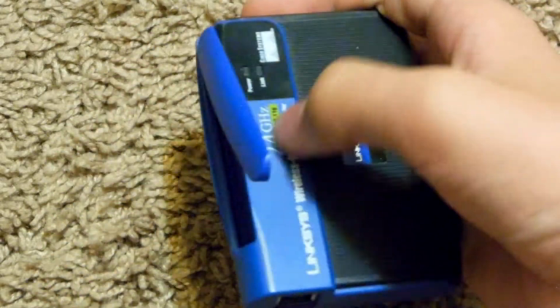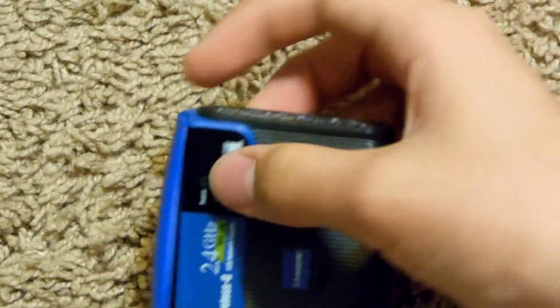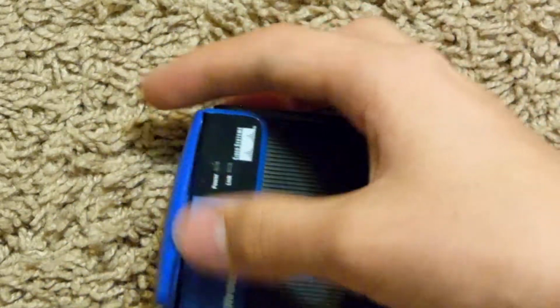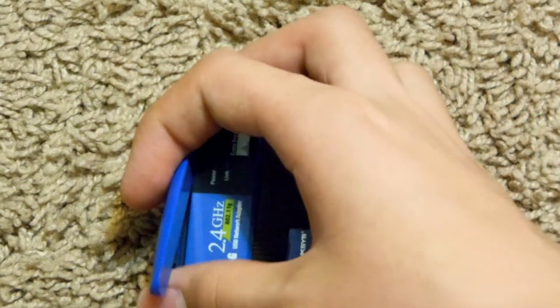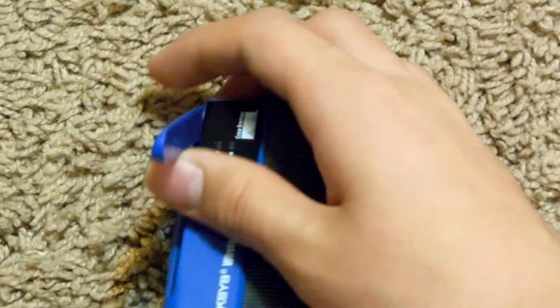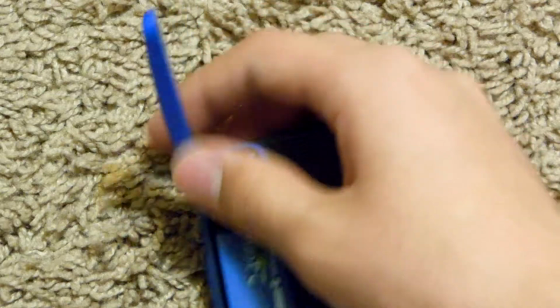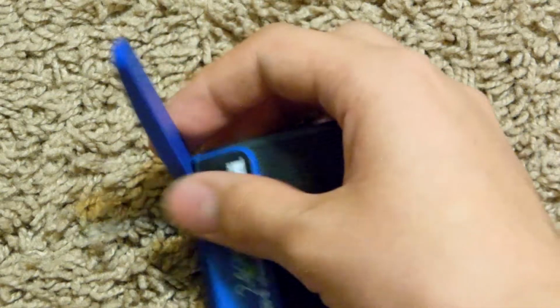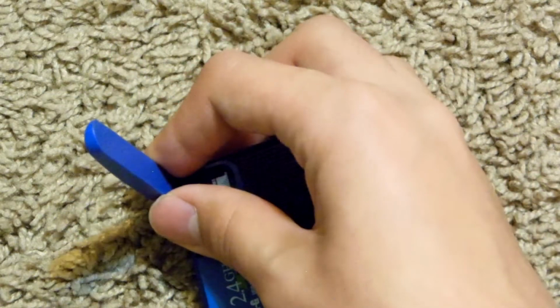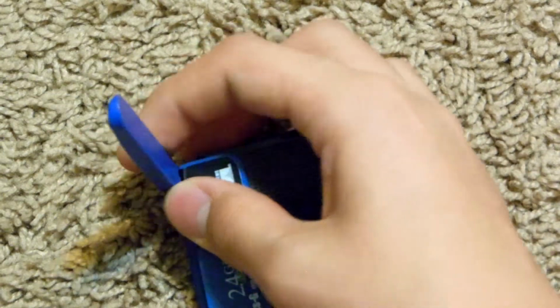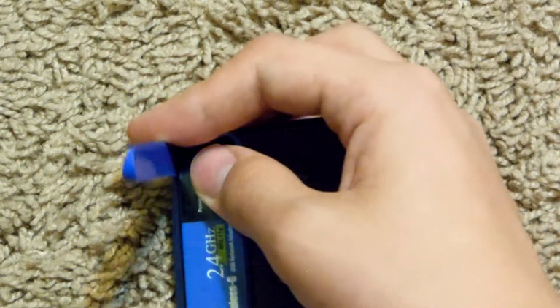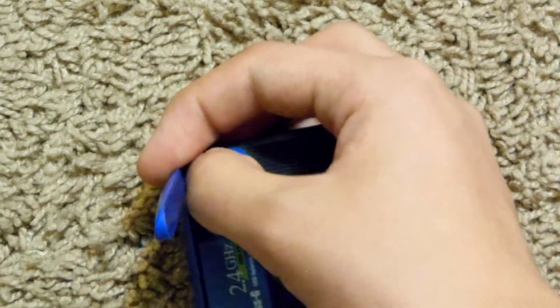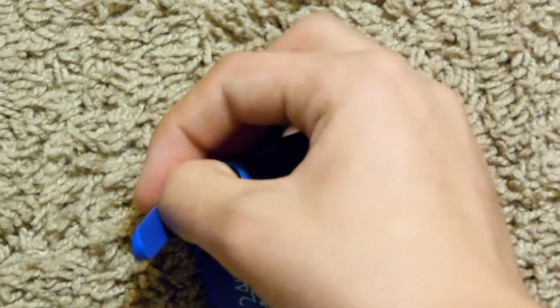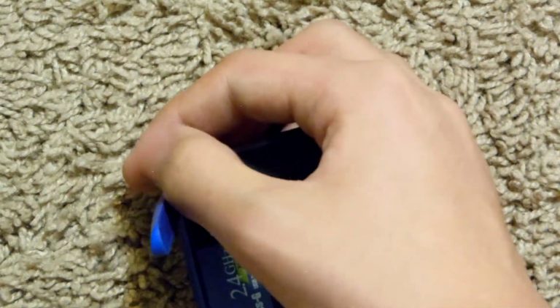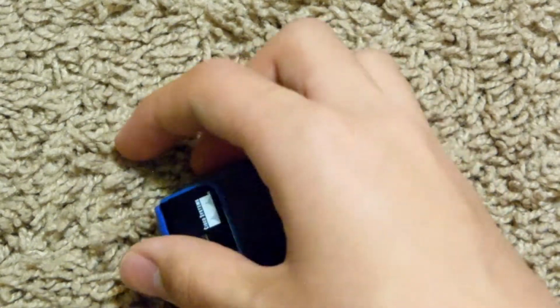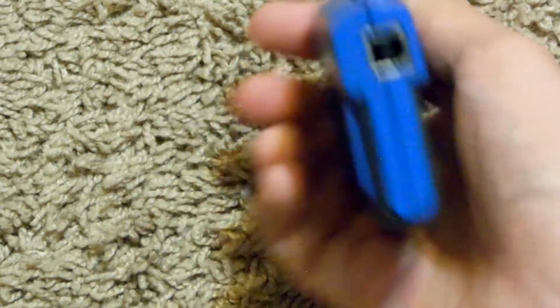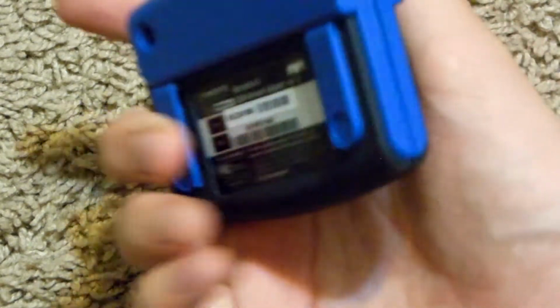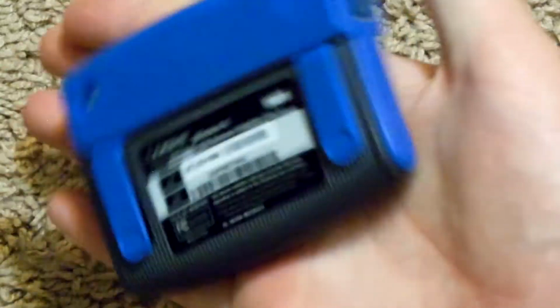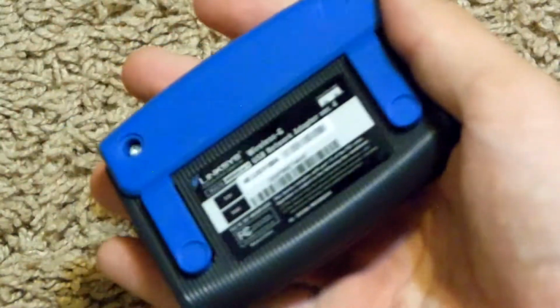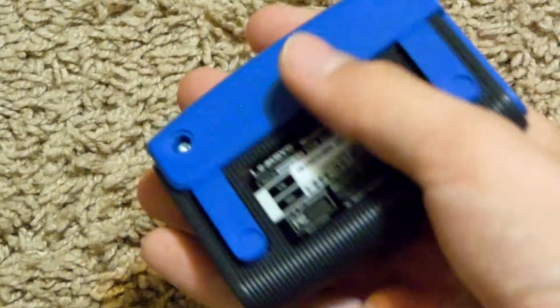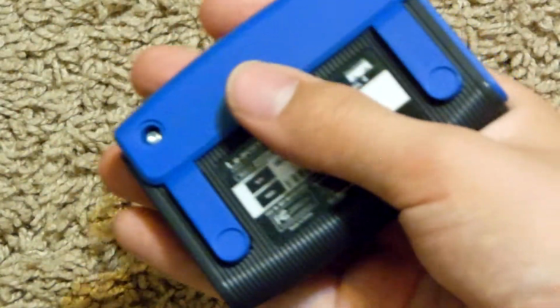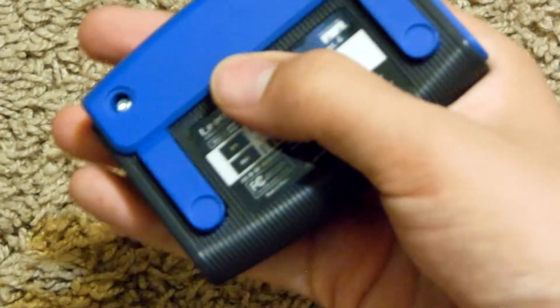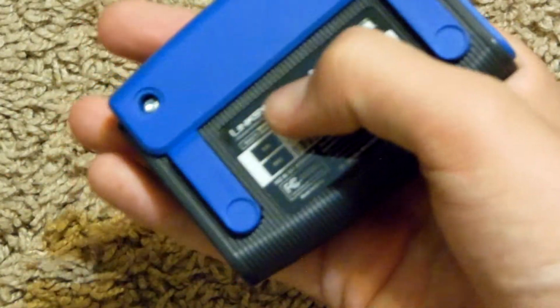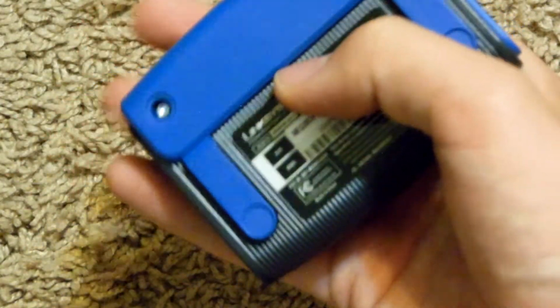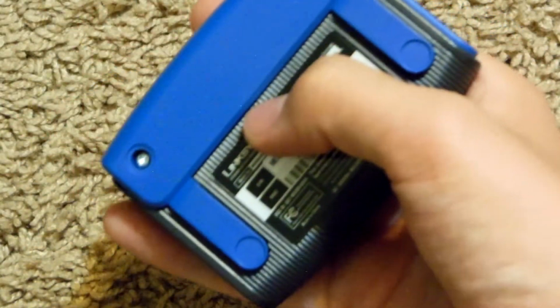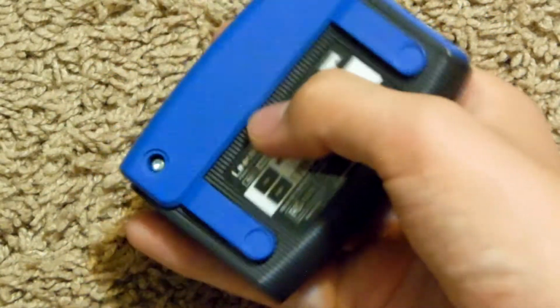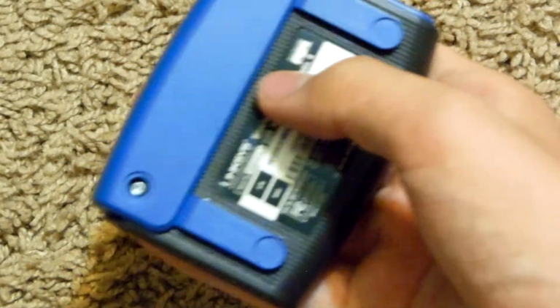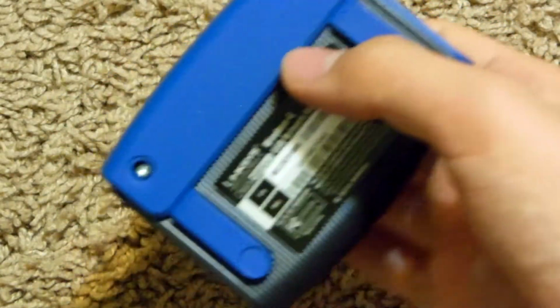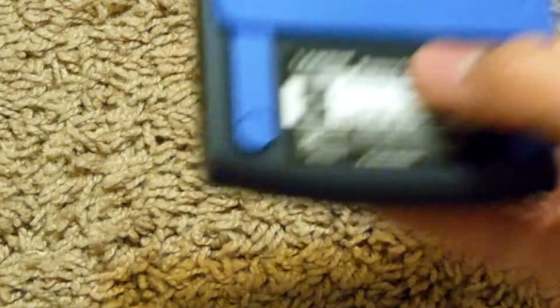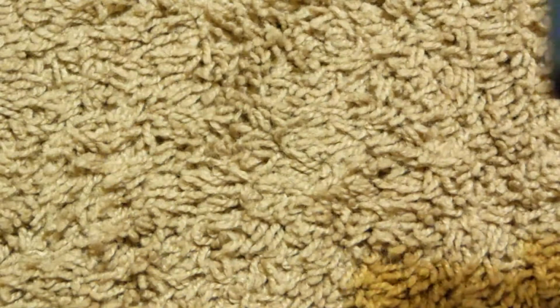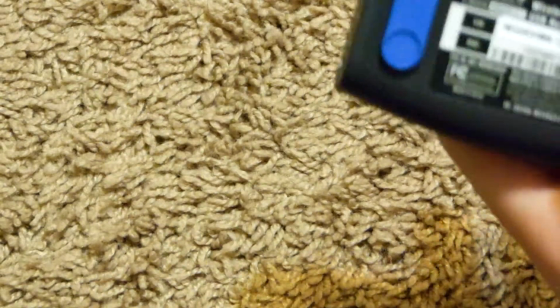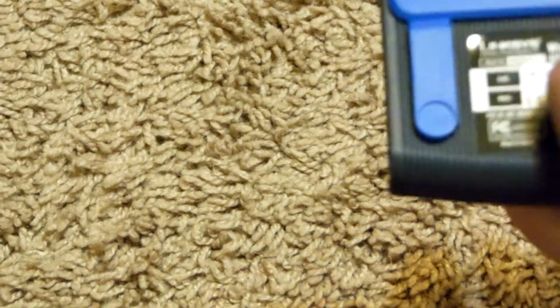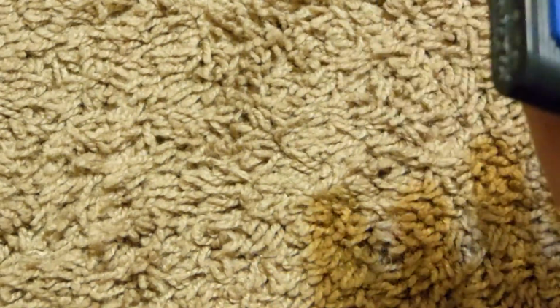I got this for free at a garage sale. Most garage sales have a free bin where they just say take whatever you want. I always buy something anyway if I find something I like, just so it doesn't look like I'm trying to take advantage of the offer — because they usually do have interesting stuff.